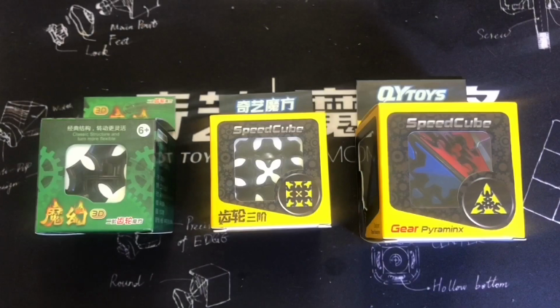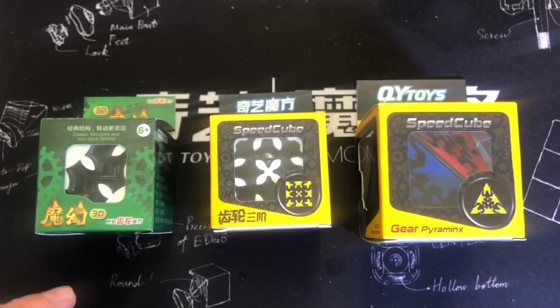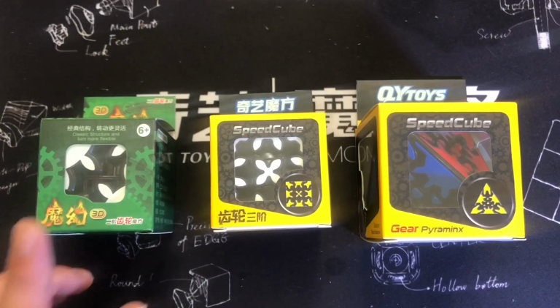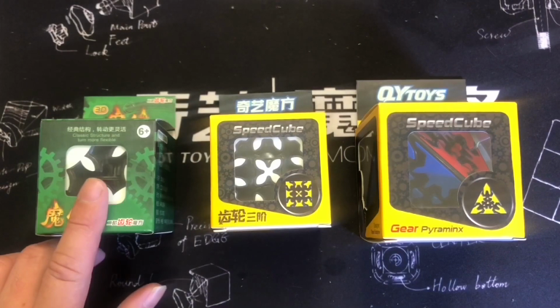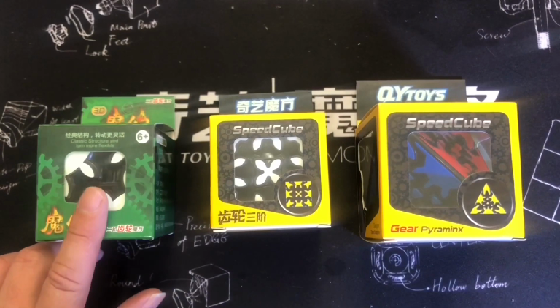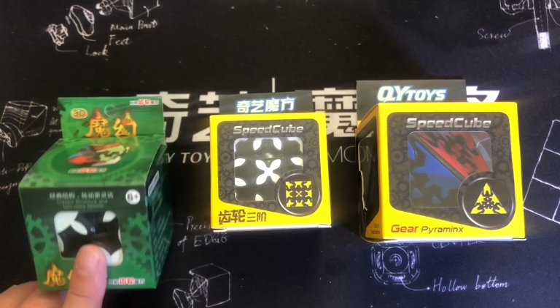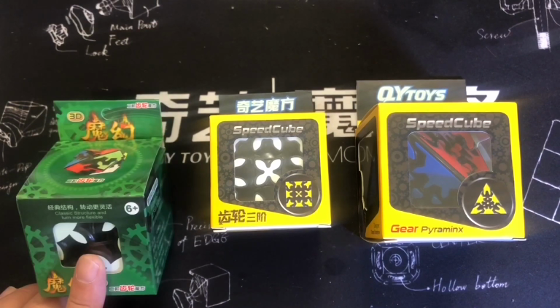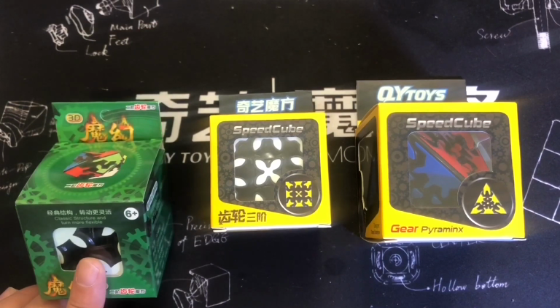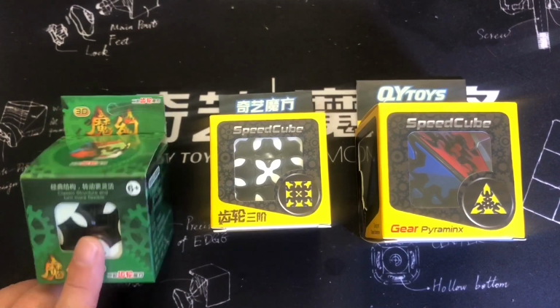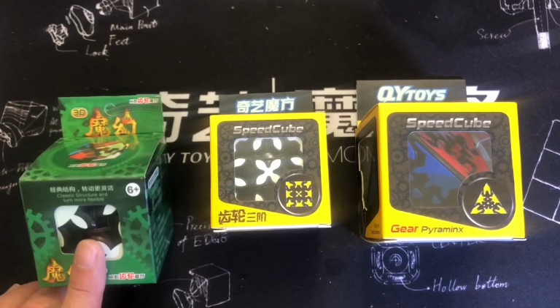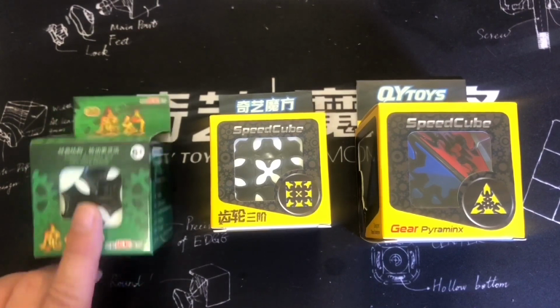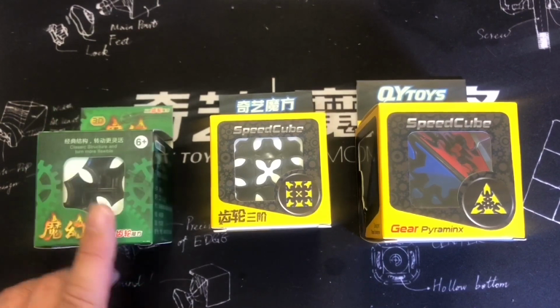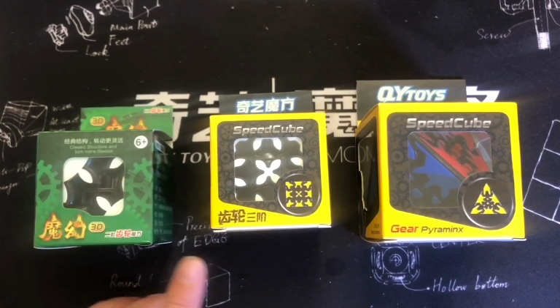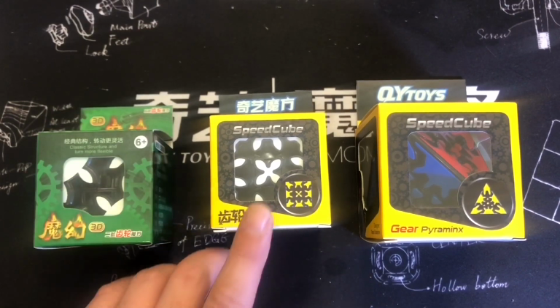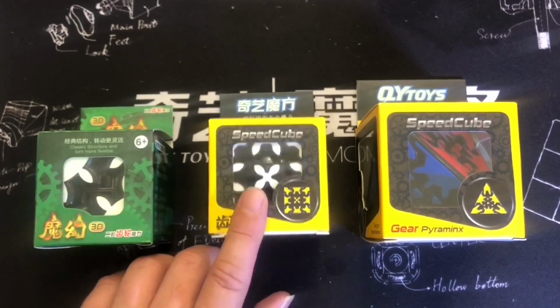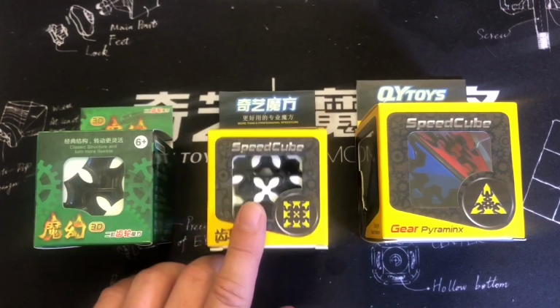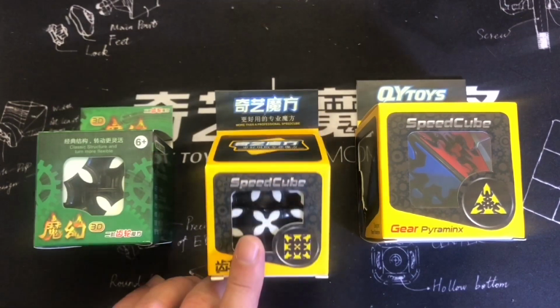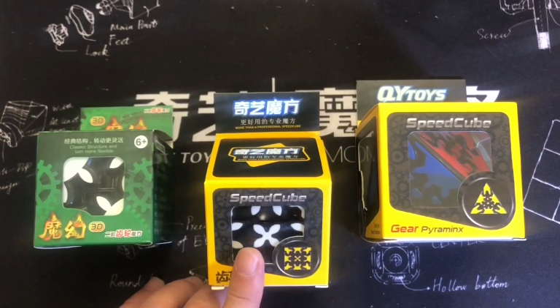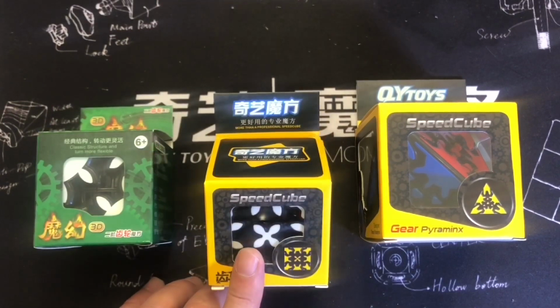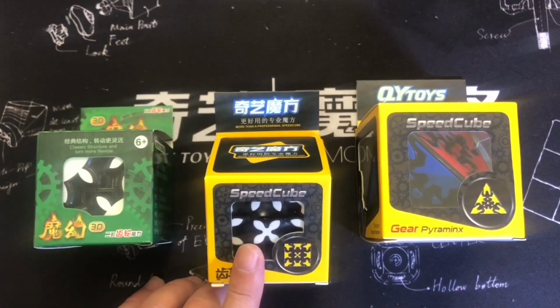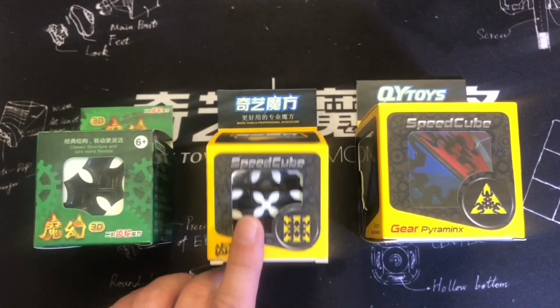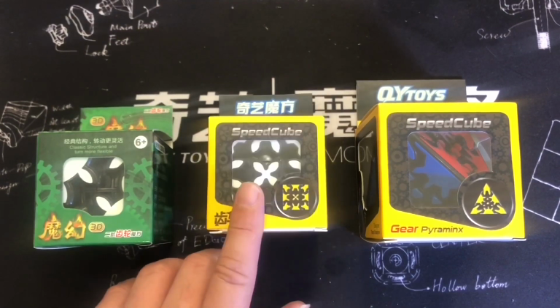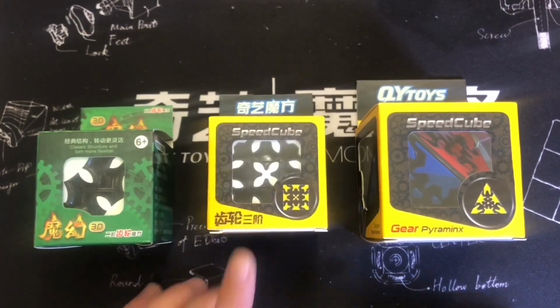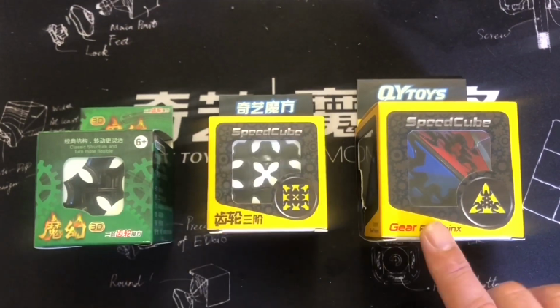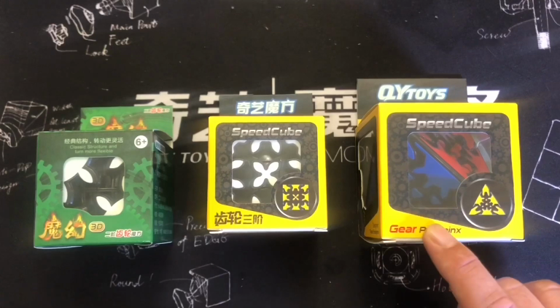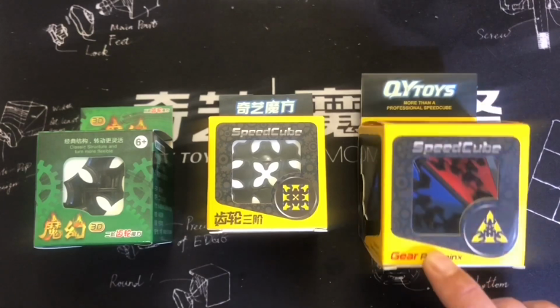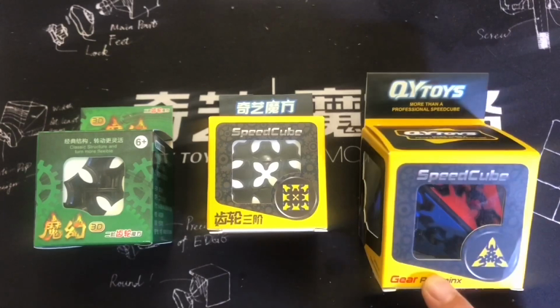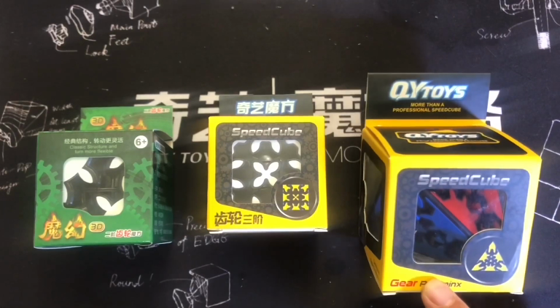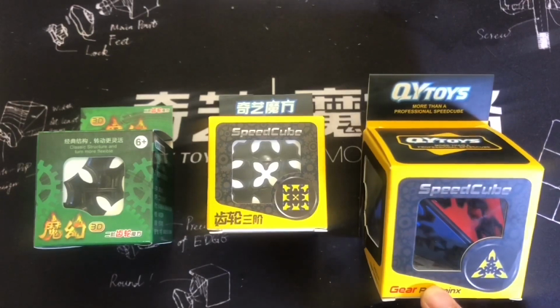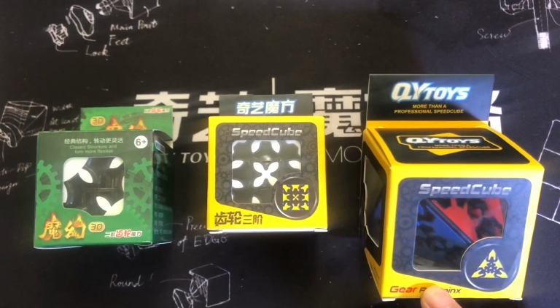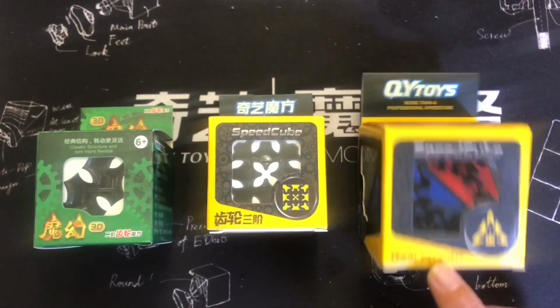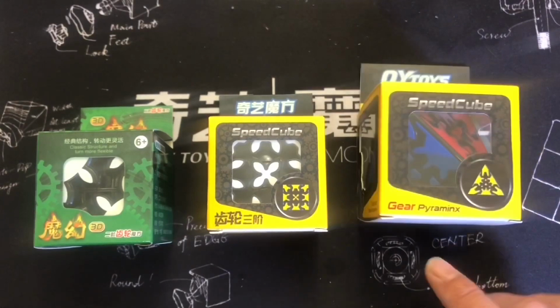Hello, I'm going to solve this 2x2 gear cube by Zedcube, the Chiwi 3x3 gear cube, and have a crack at this Chiwi gear pyraminx.